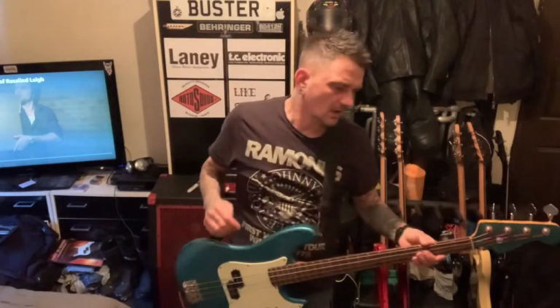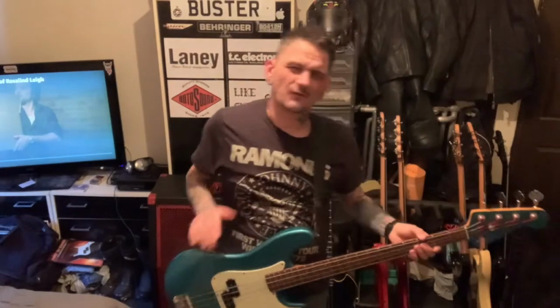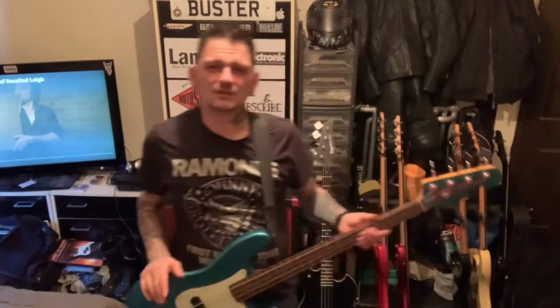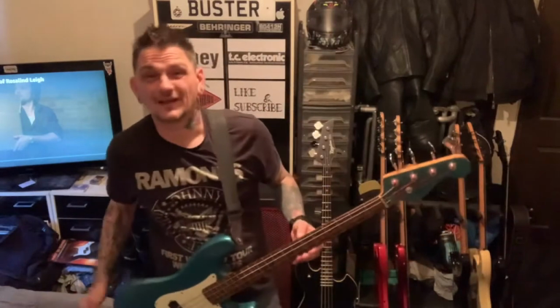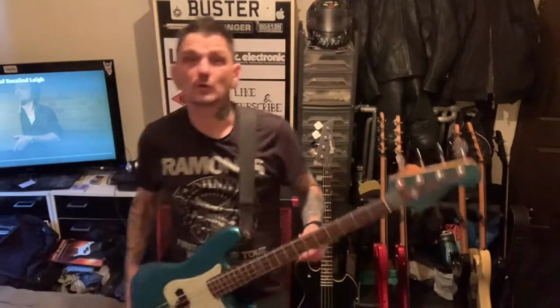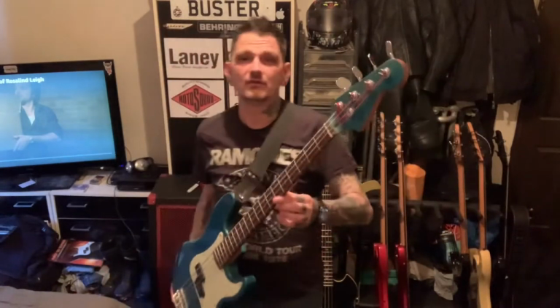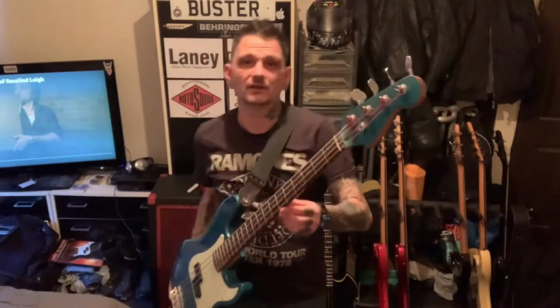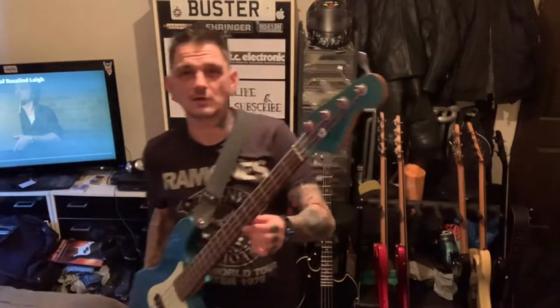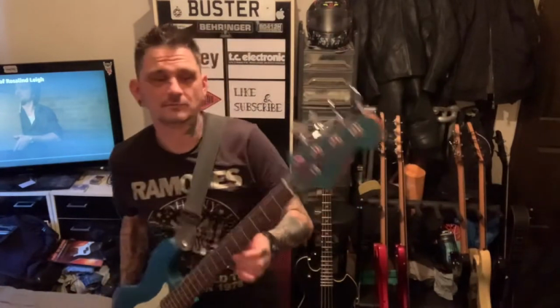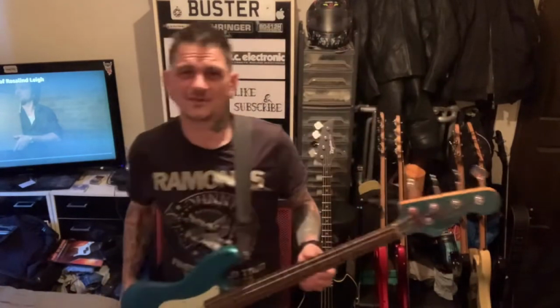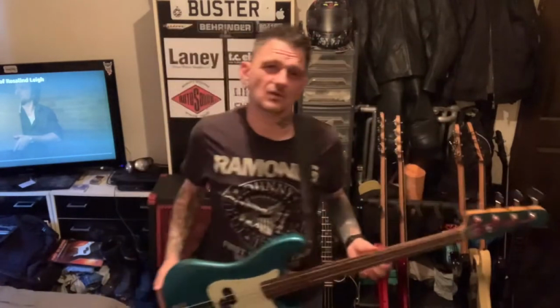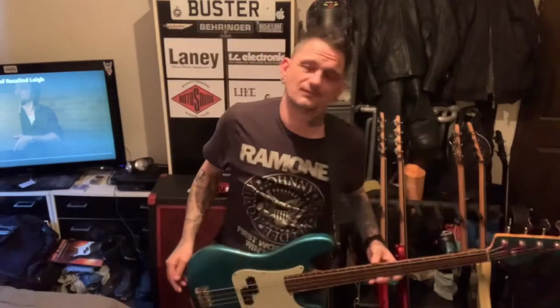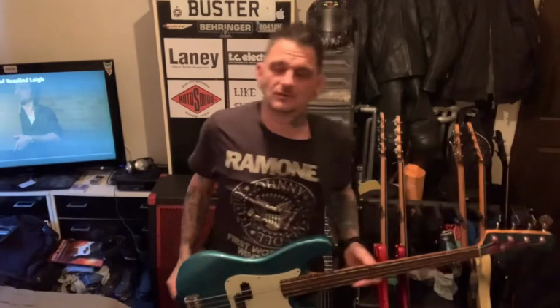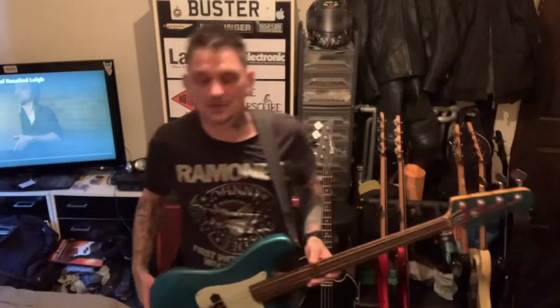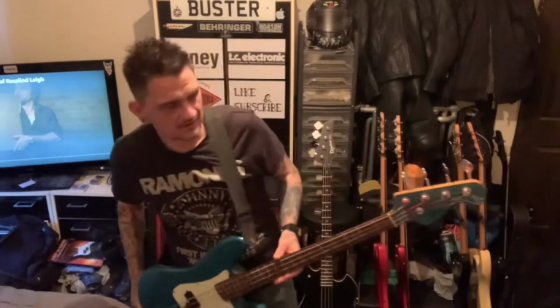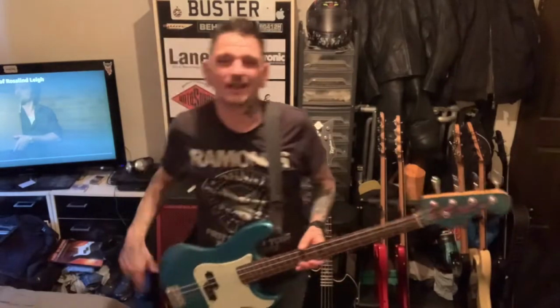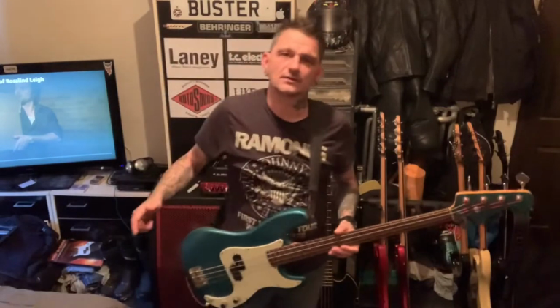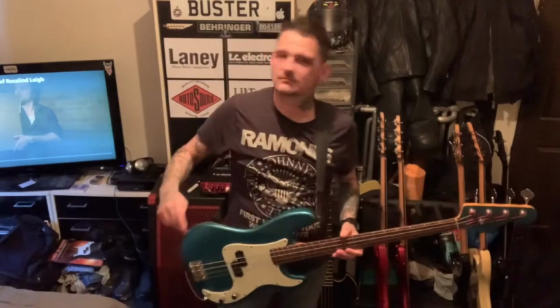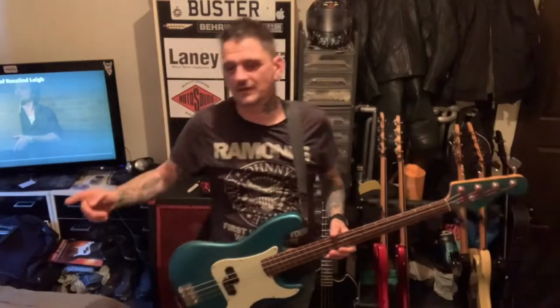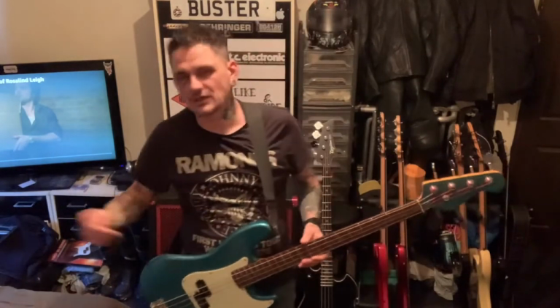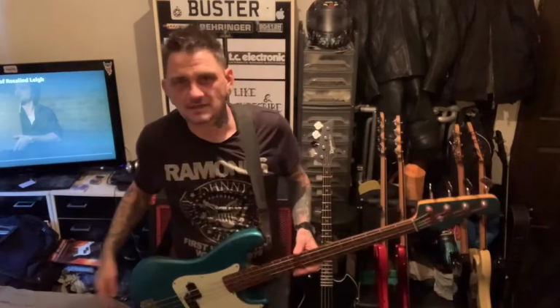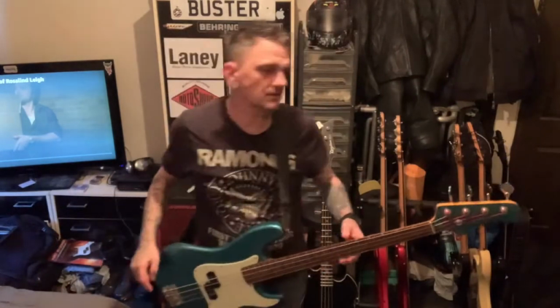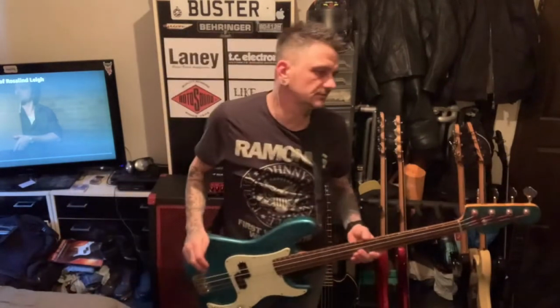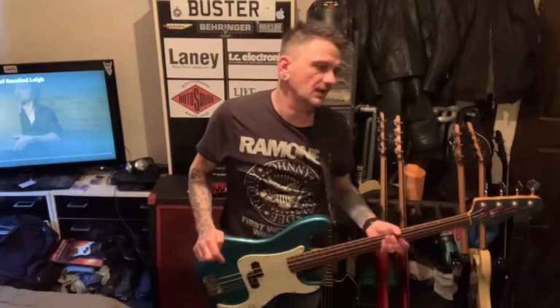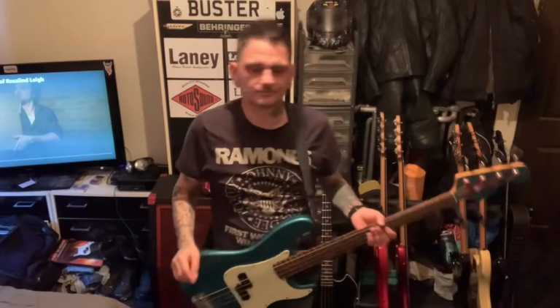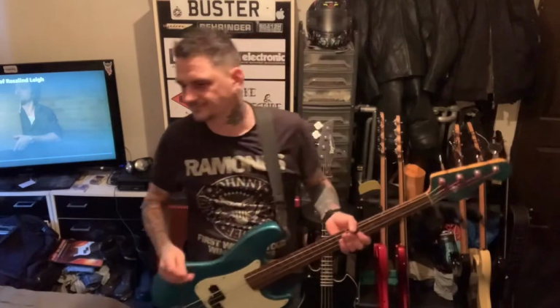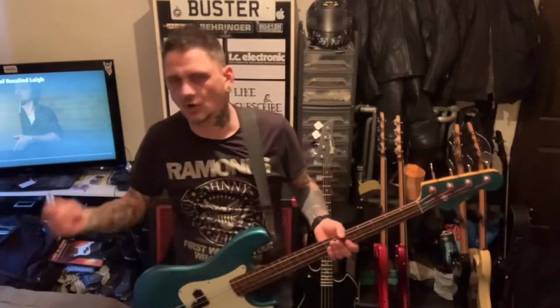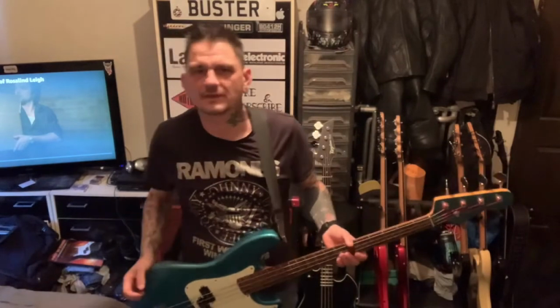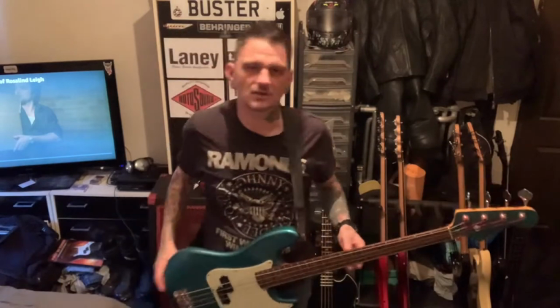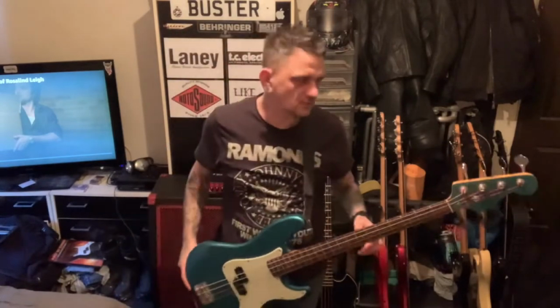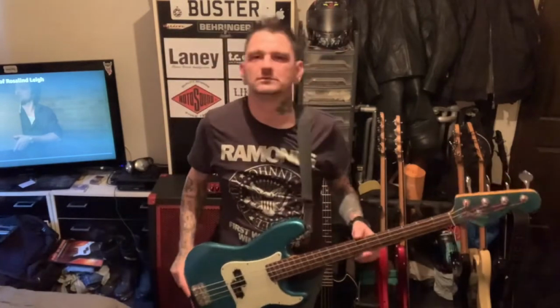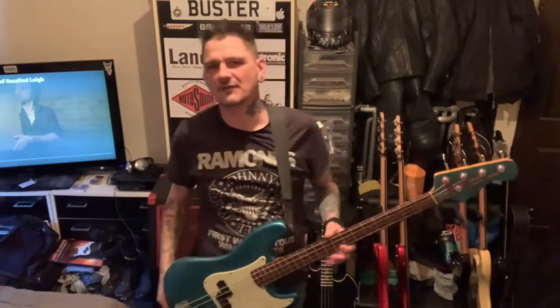They're very underrated, especially for the fact that it doesn't have Fender or Squier on it, which I think is a lot of nonsense. I like Fenders and I like Squiers and I like all different types of guitars — this one definitely.